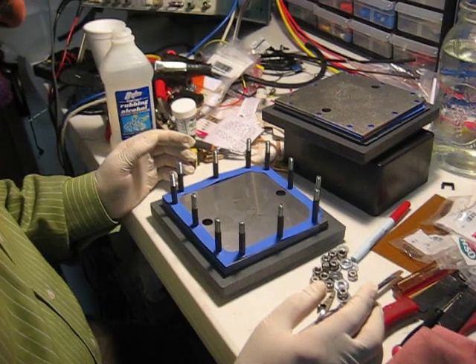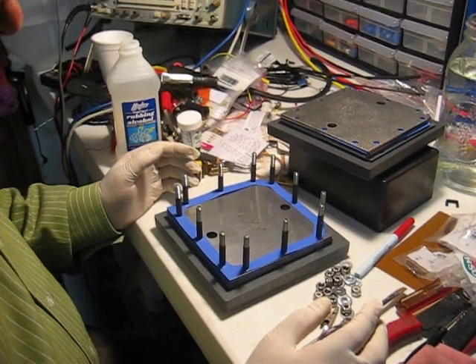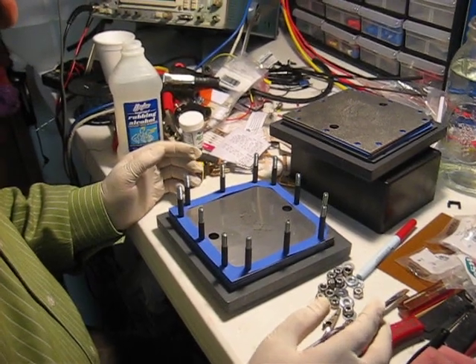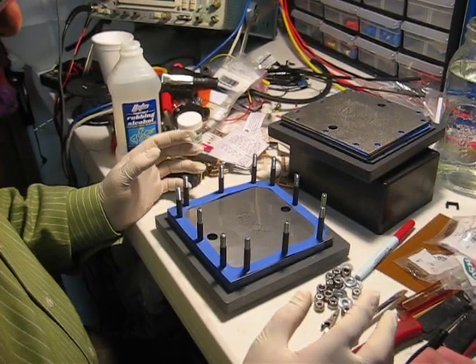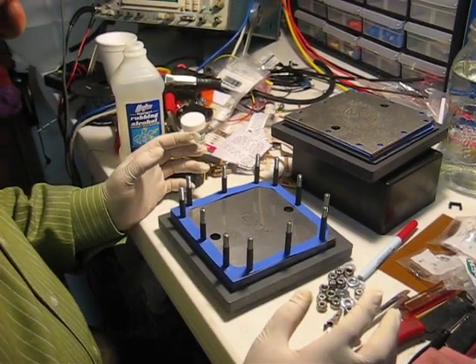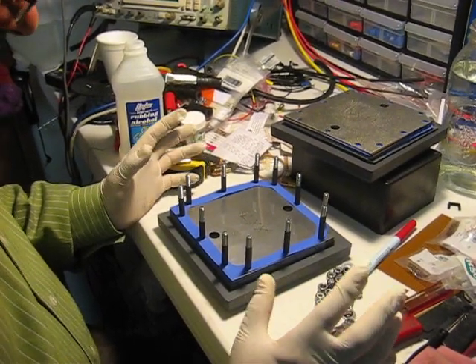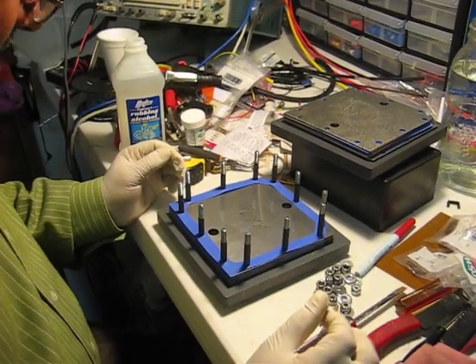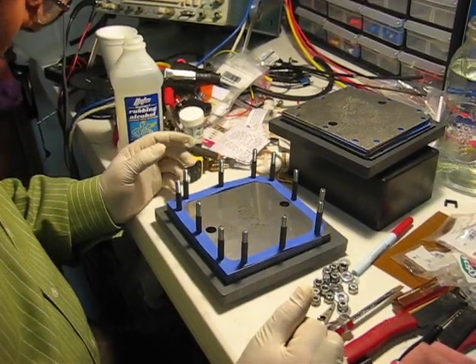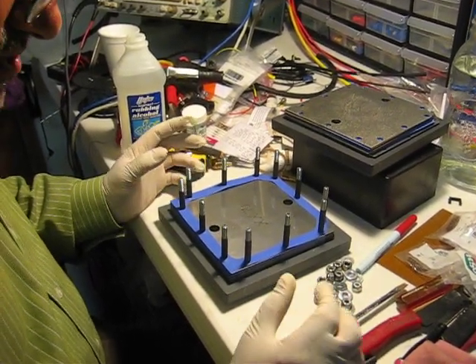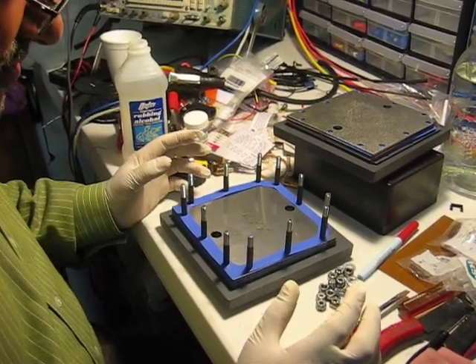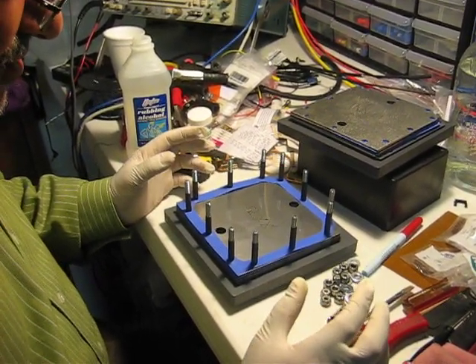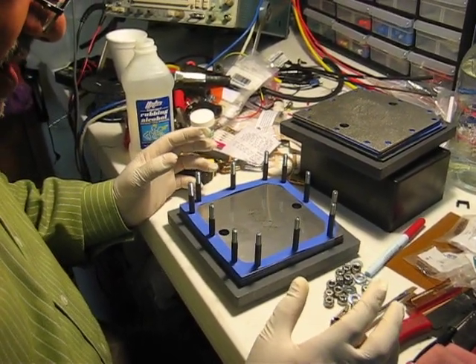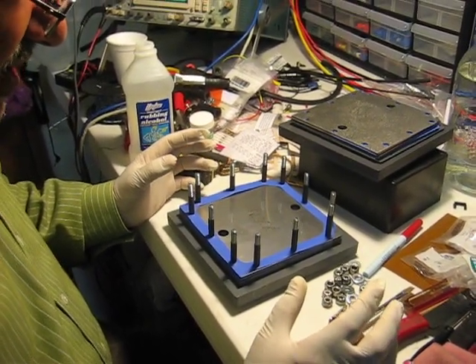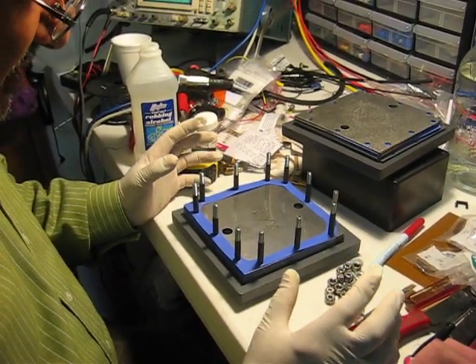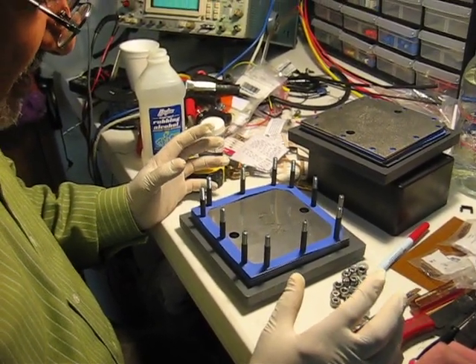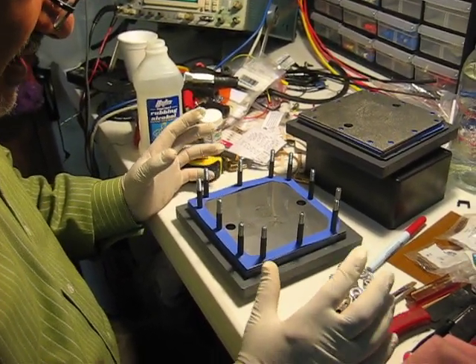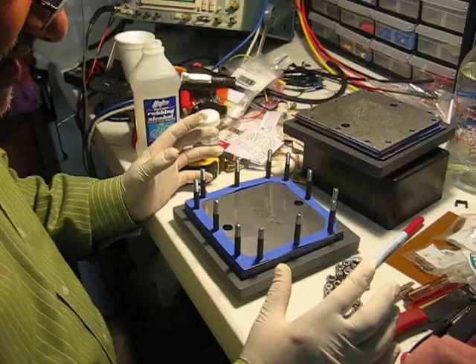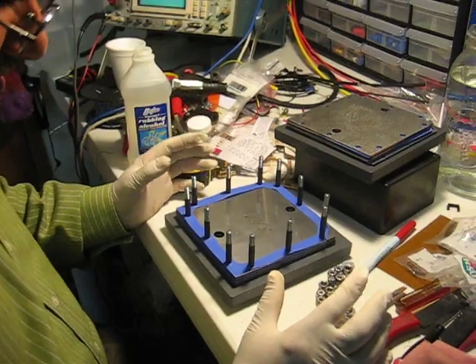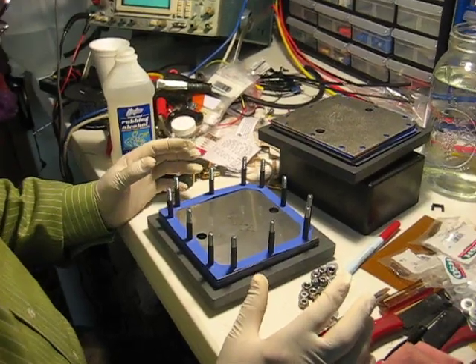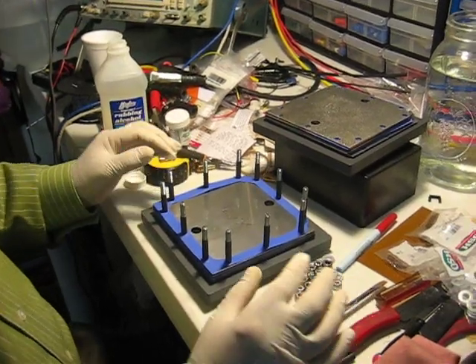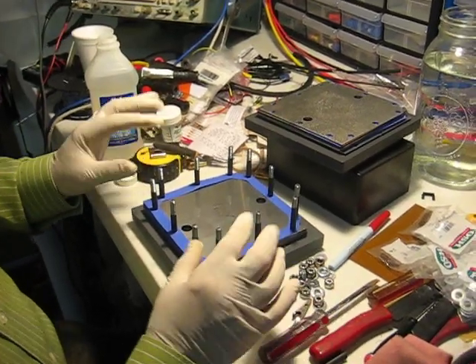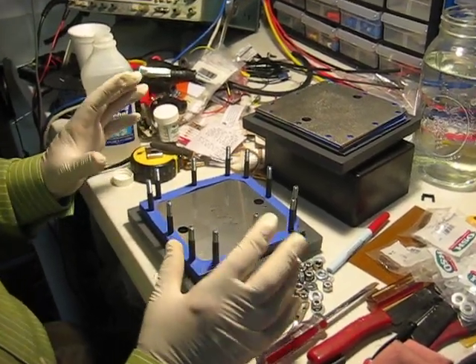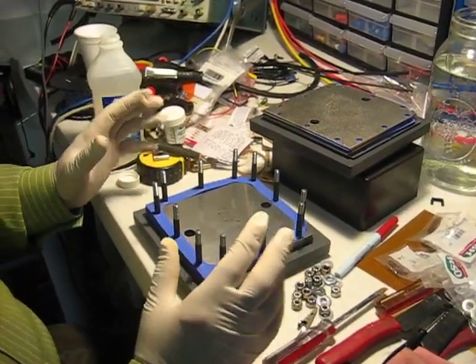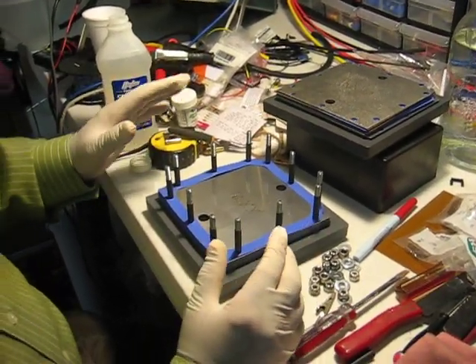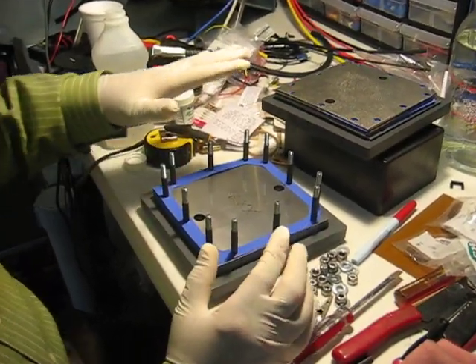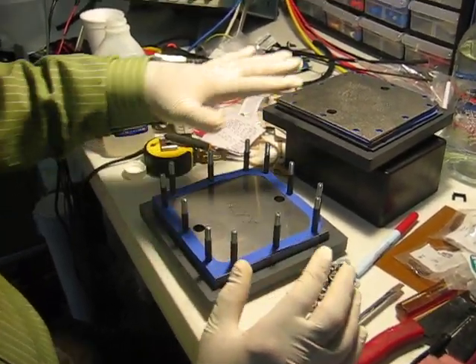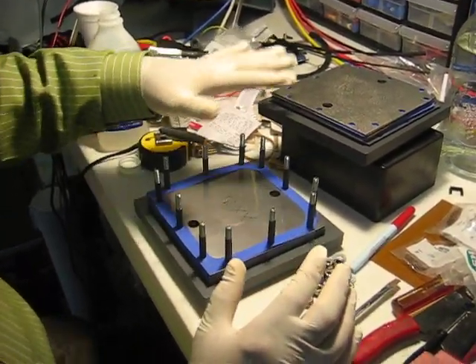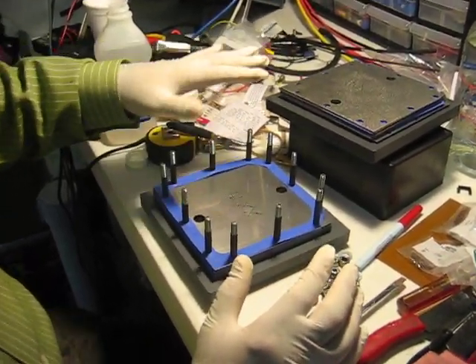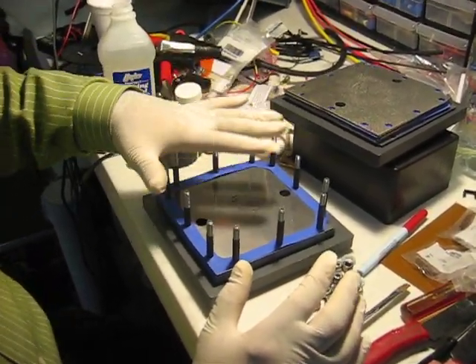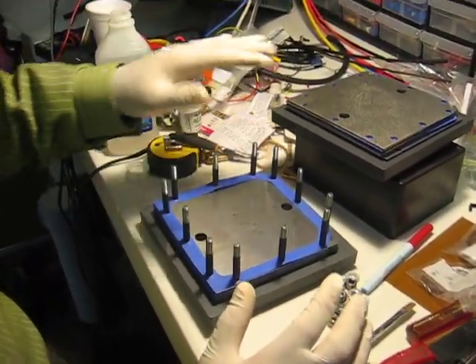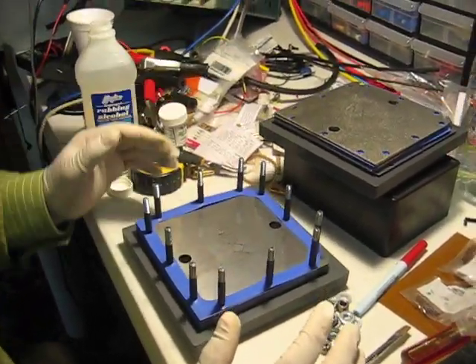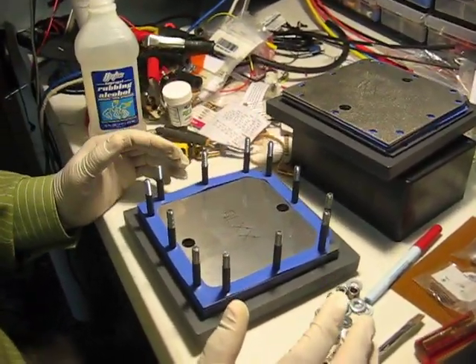I'm going to show you how I build a dry cell. This is what we call the dry cell. We have a bunch of plates and insulators in between.